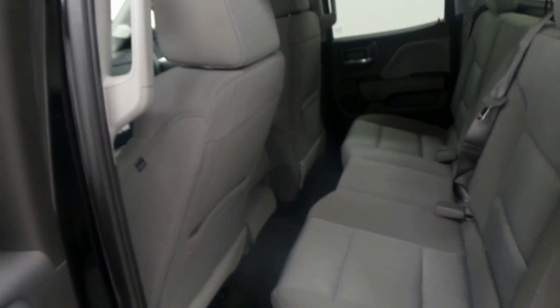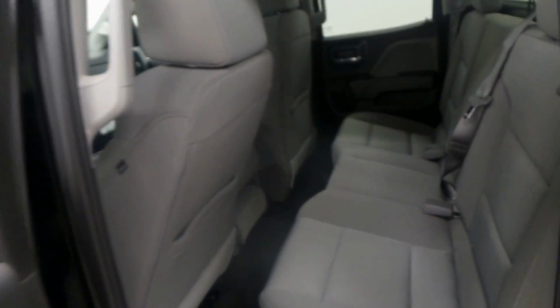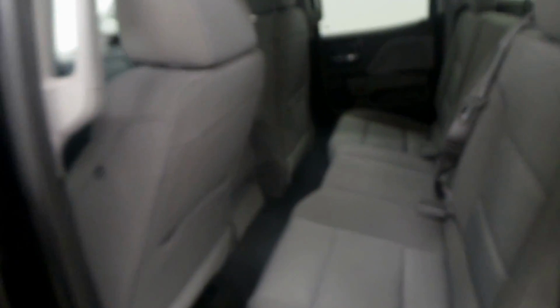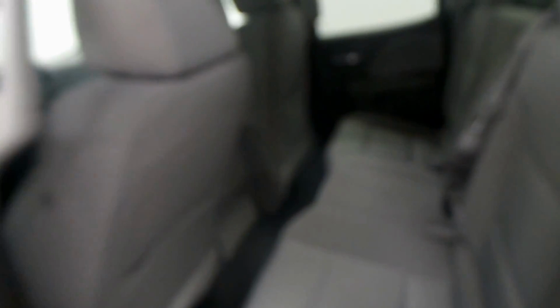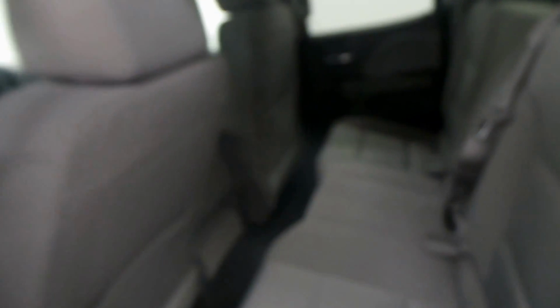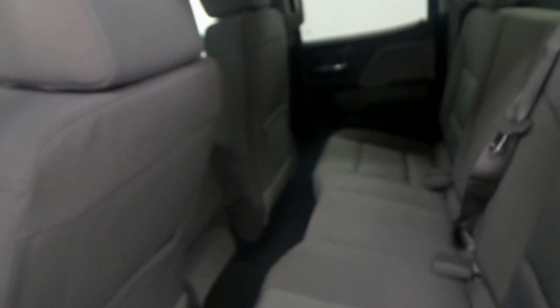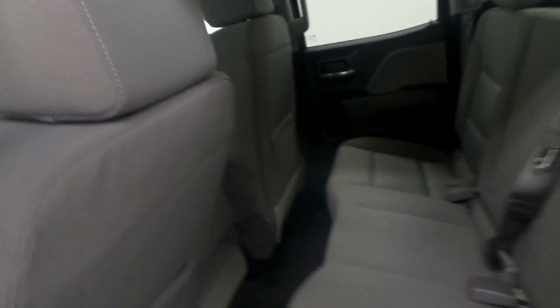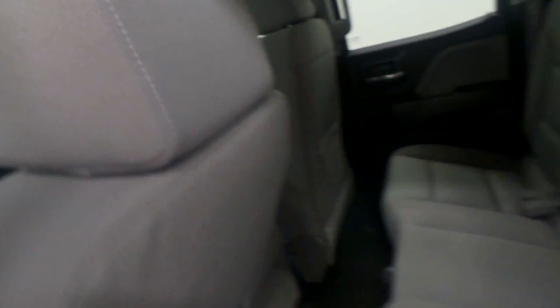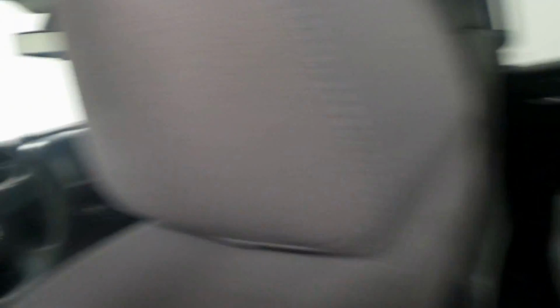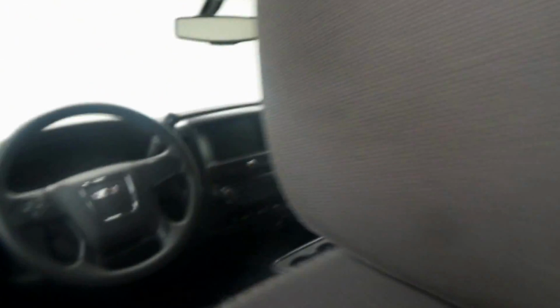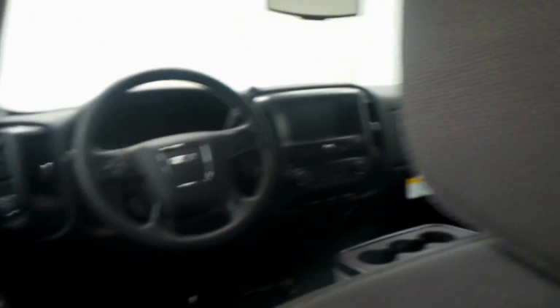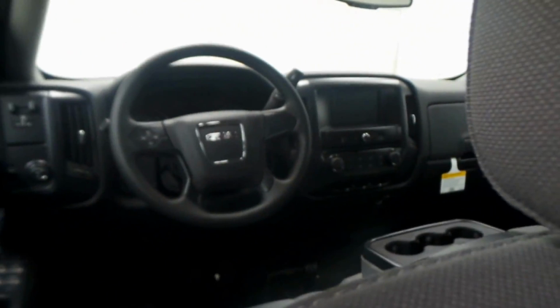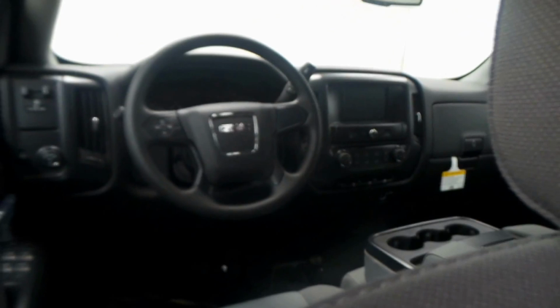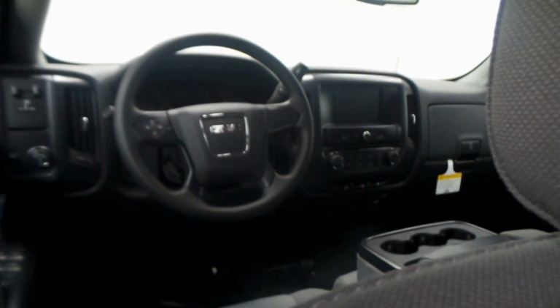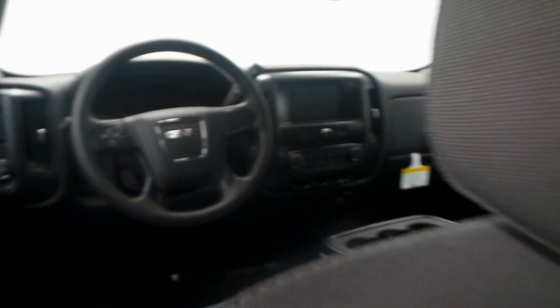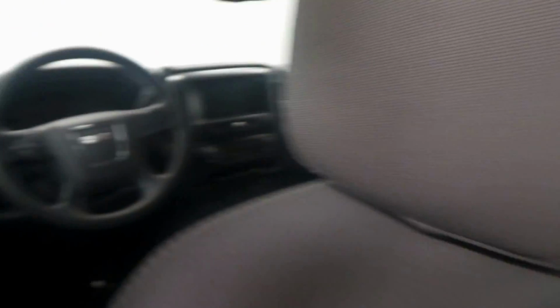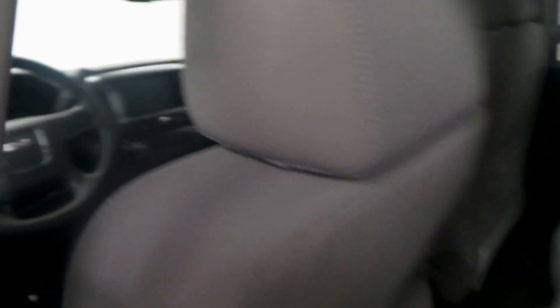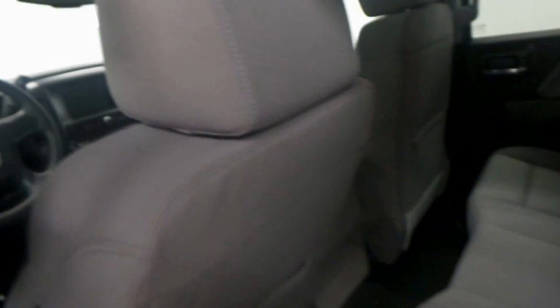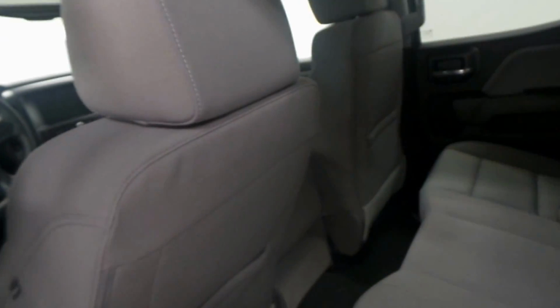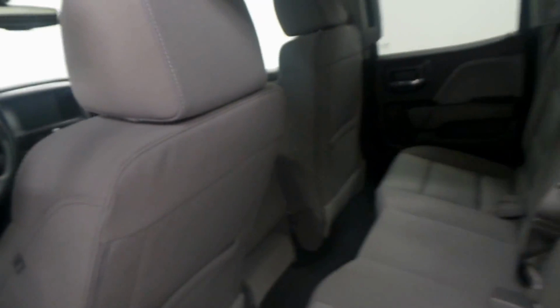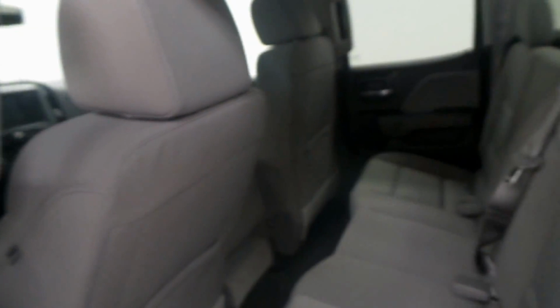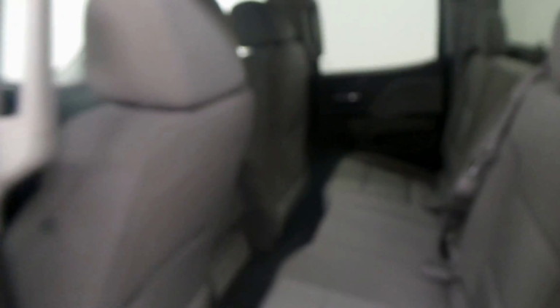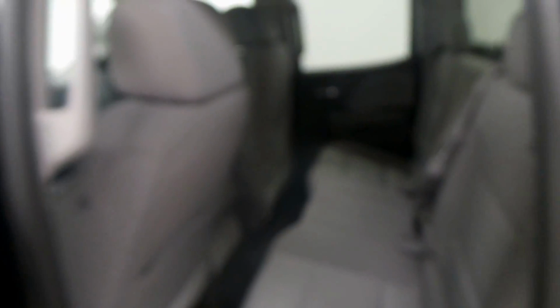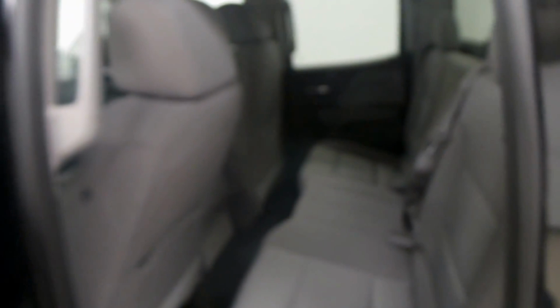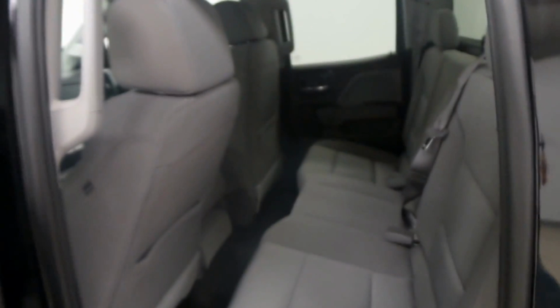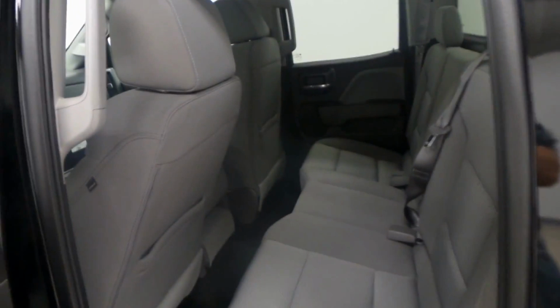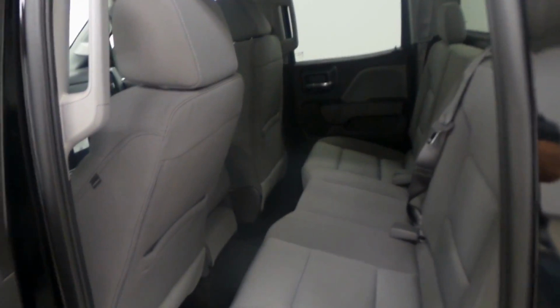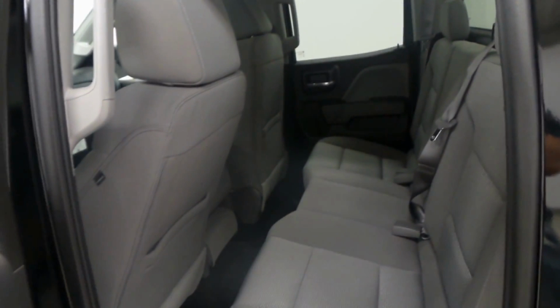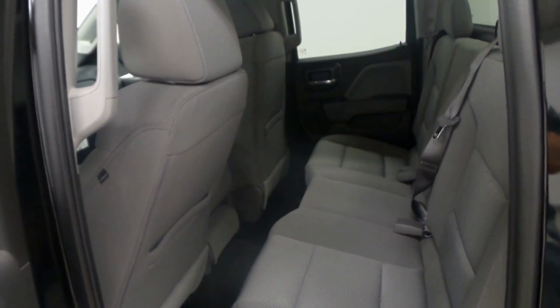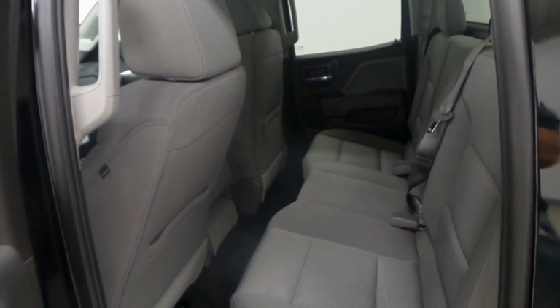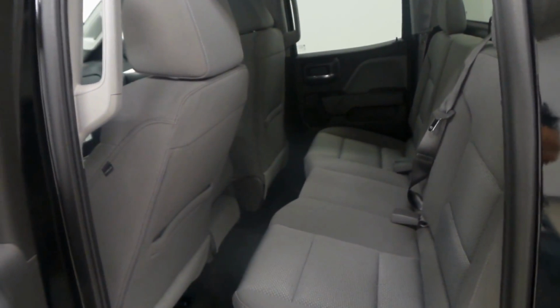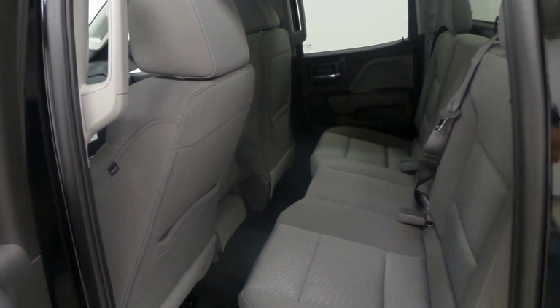The back seat right there, all gray cloth interior. Again, very nice interior there. They didn't dumb down on that — it's super nice in here.